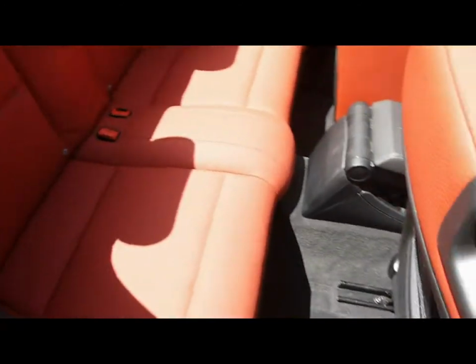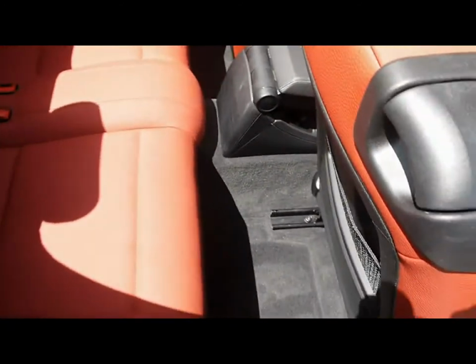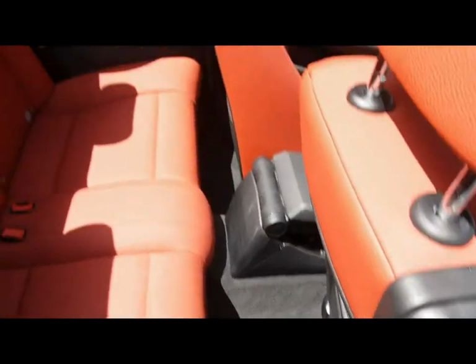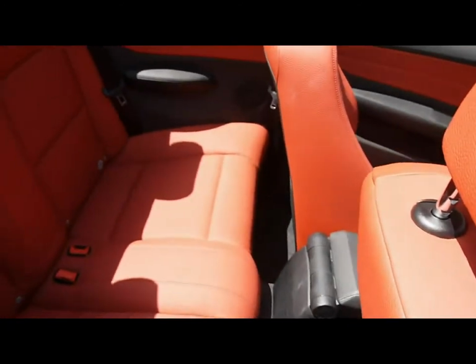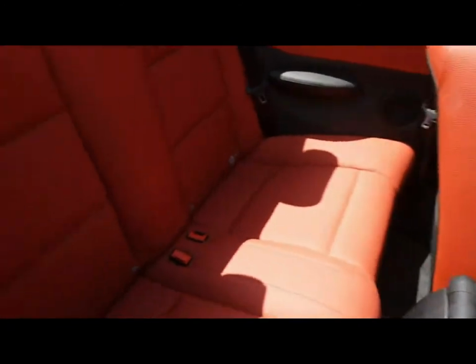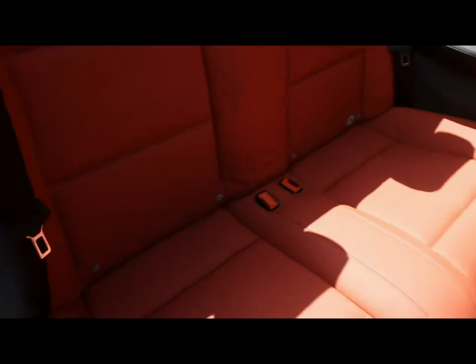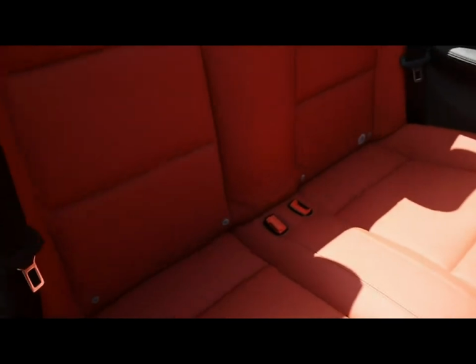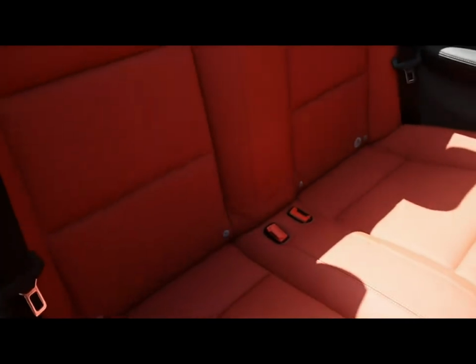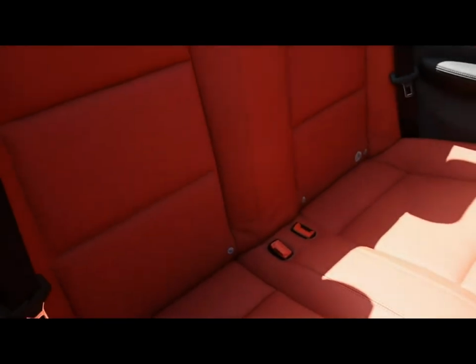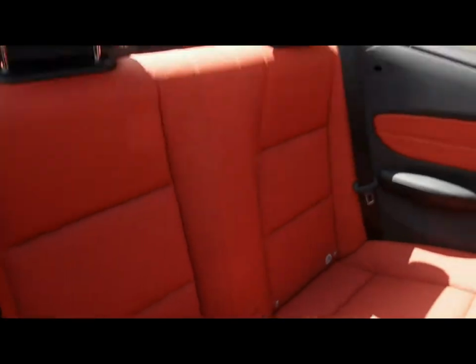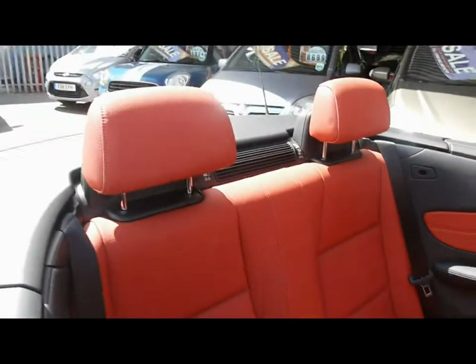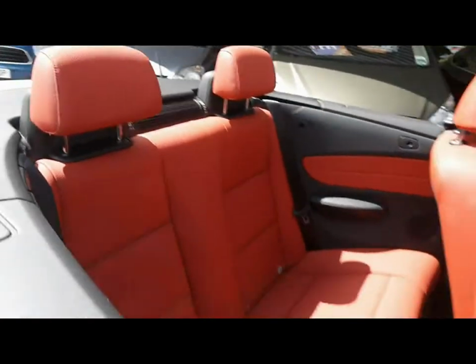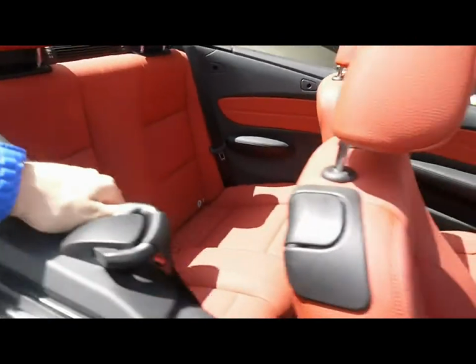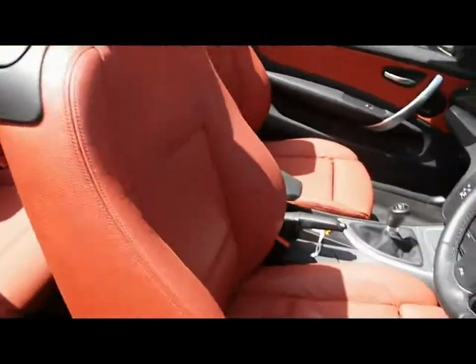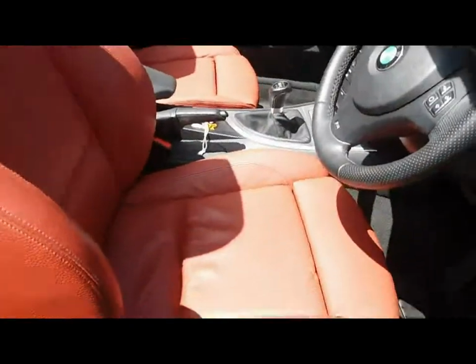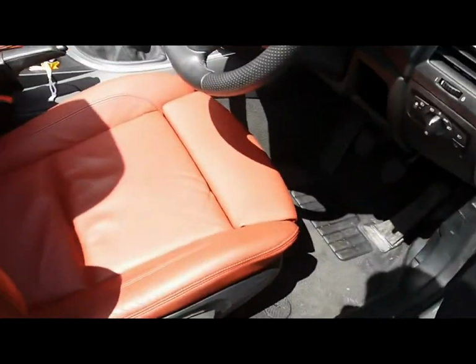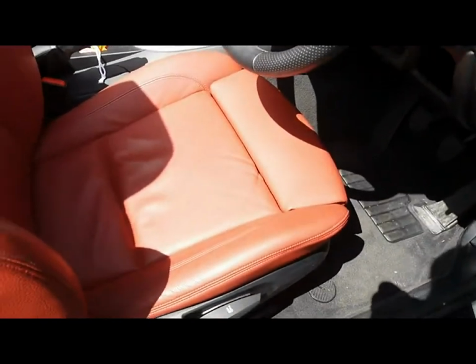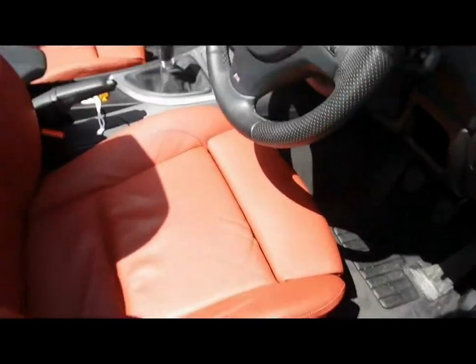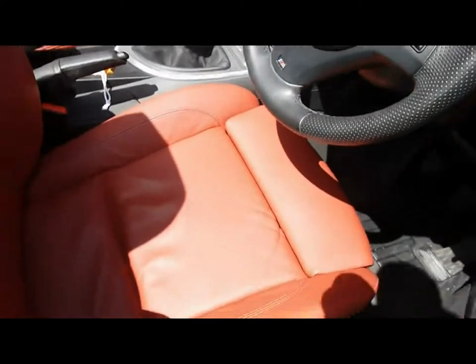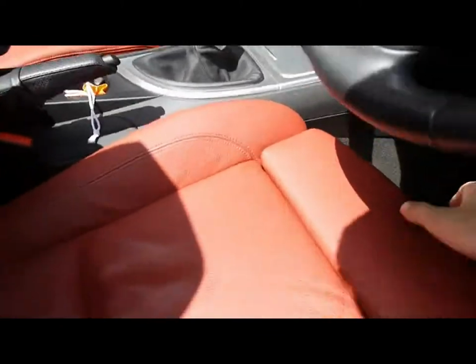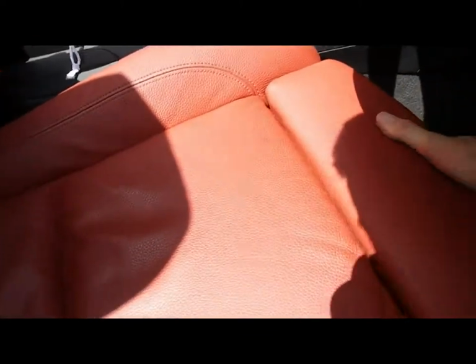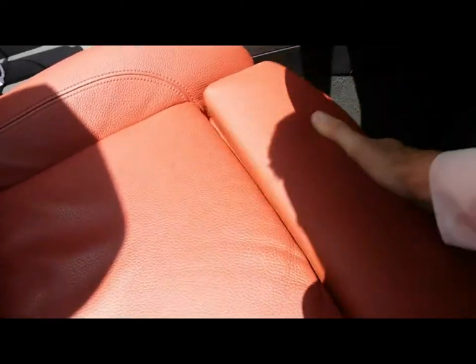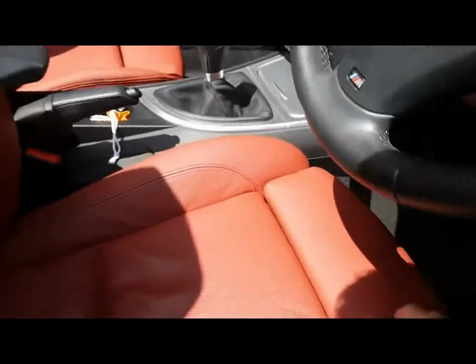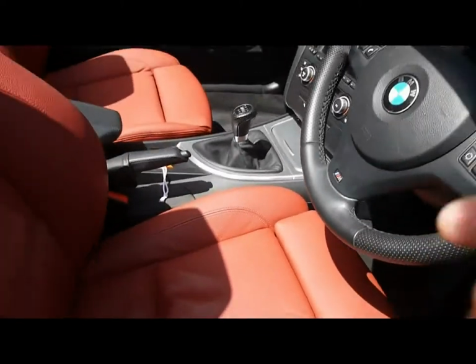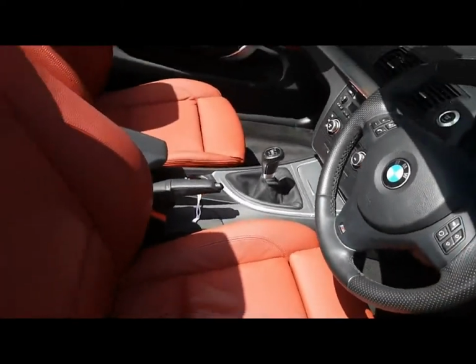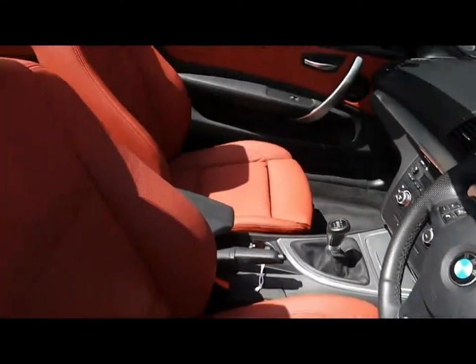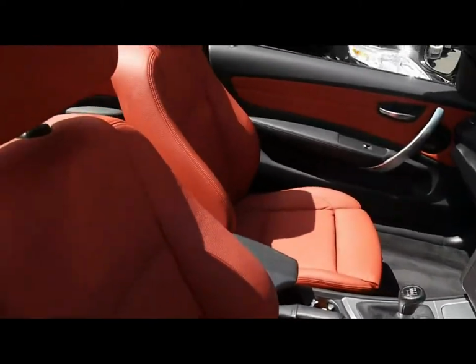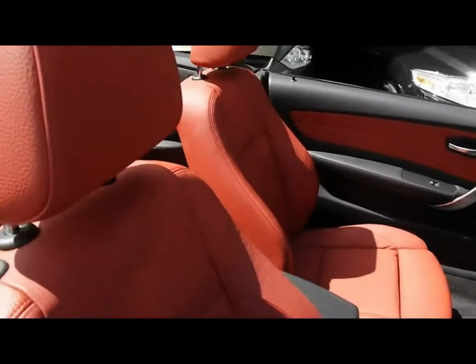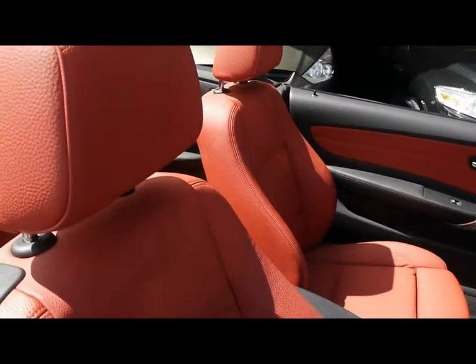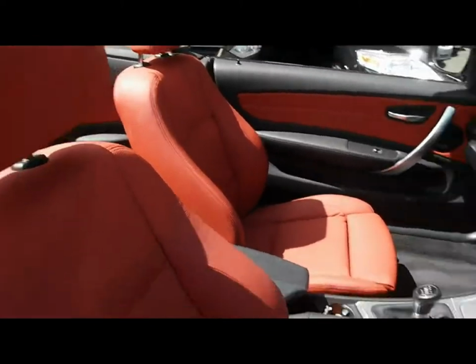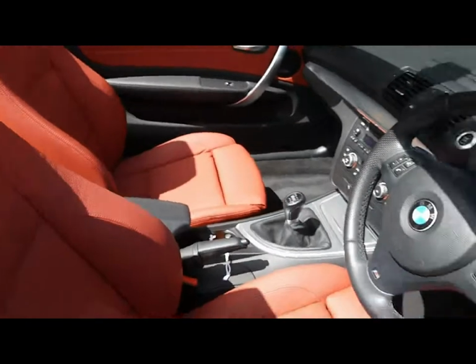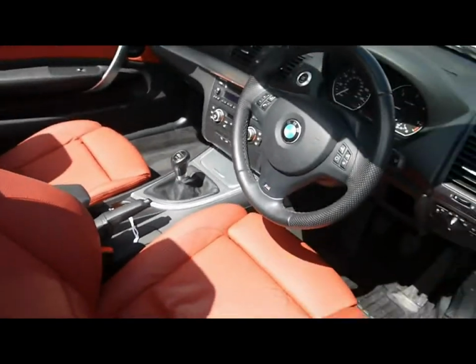There's plenty of room in the rear for passengers, and there are ISOFIX connections for a child seat. The M Sport seats in the front have an adjustable front bolster. The leather is in great condition - no signs of any wear, no tears or stains at all.